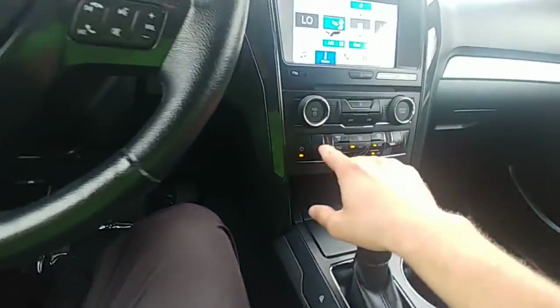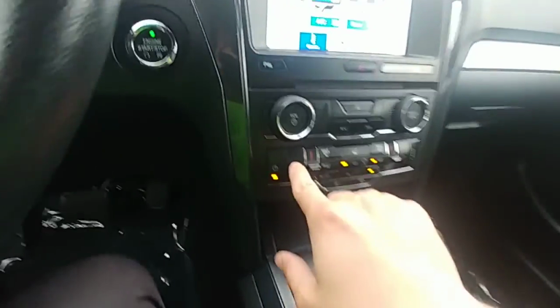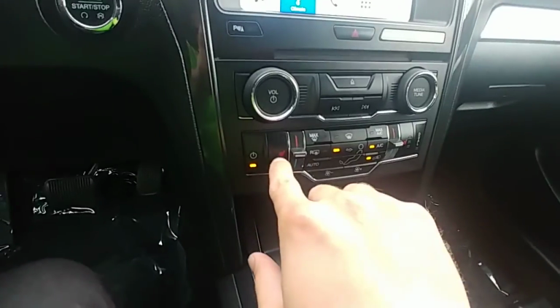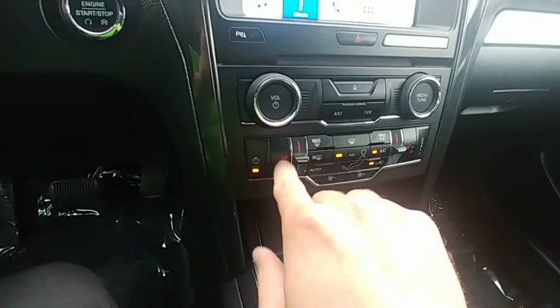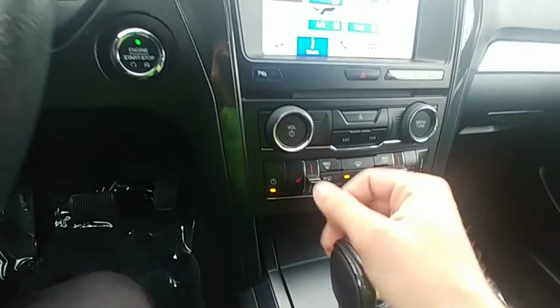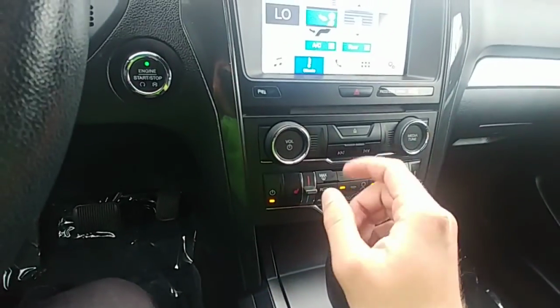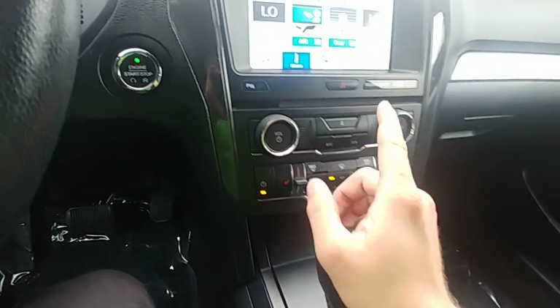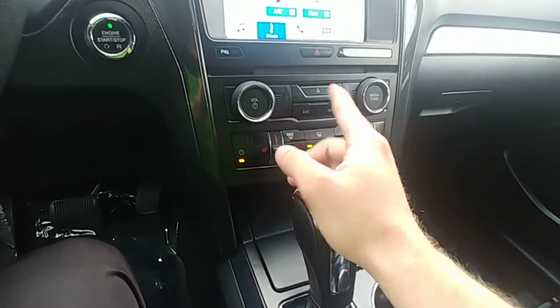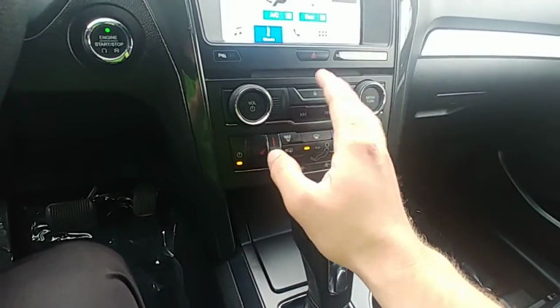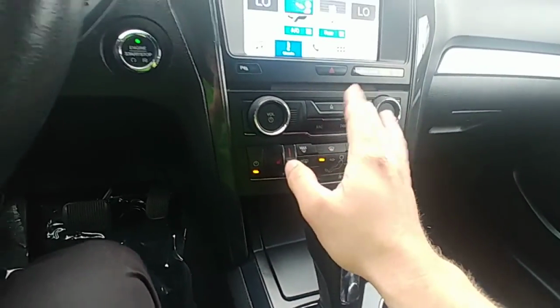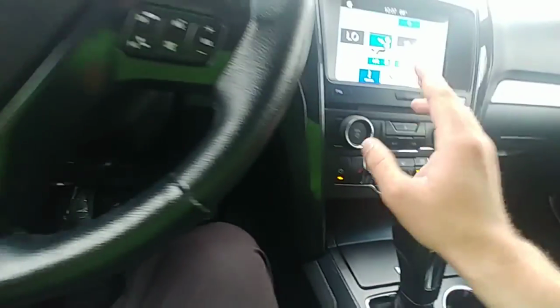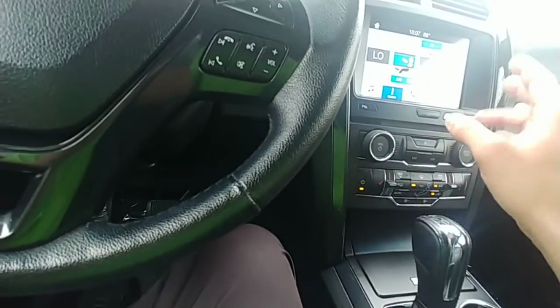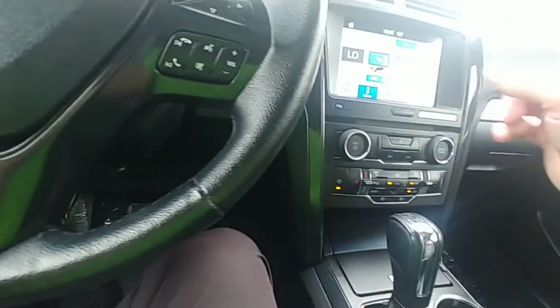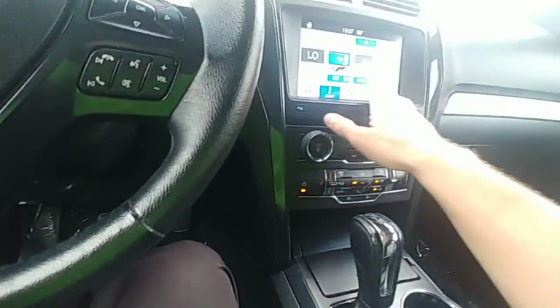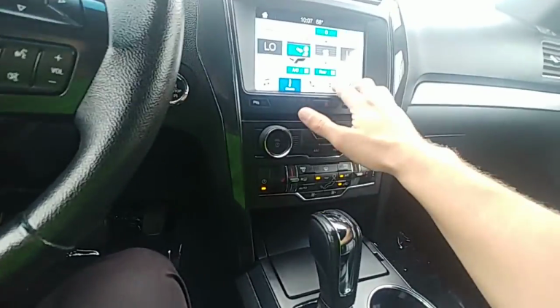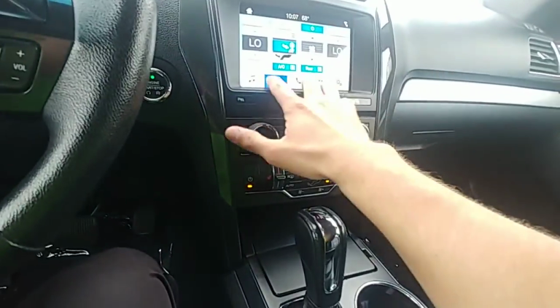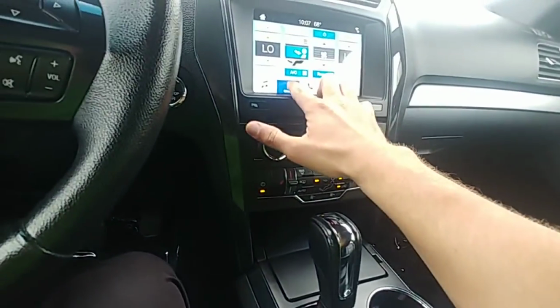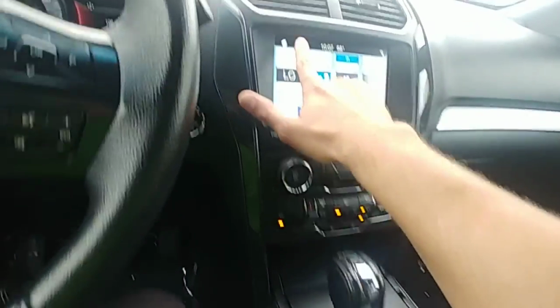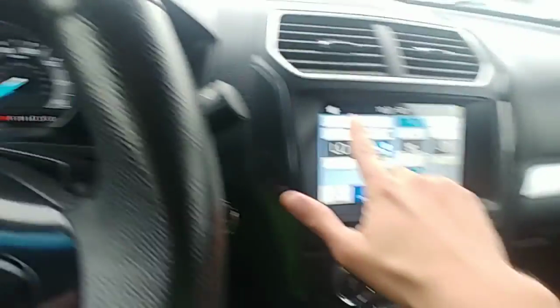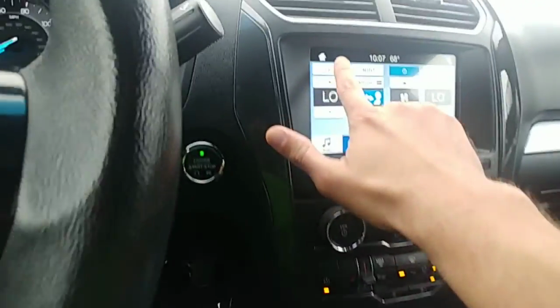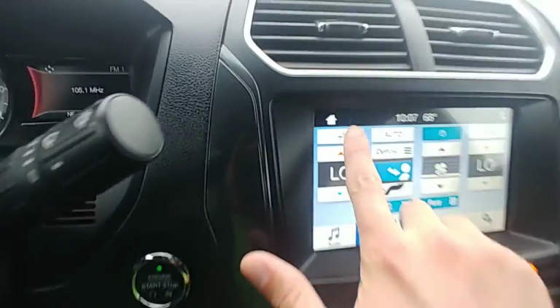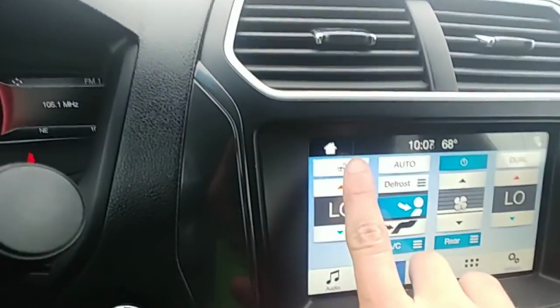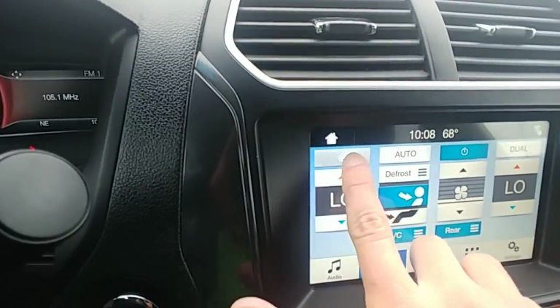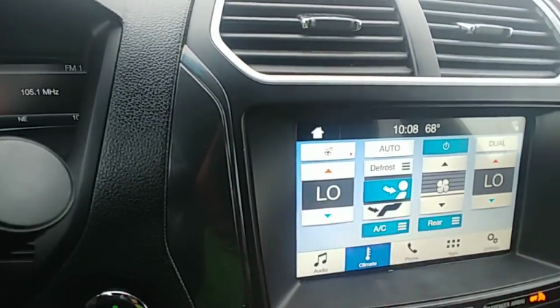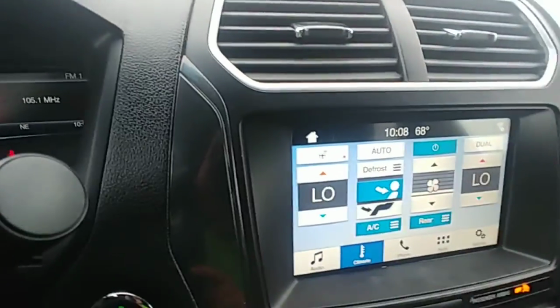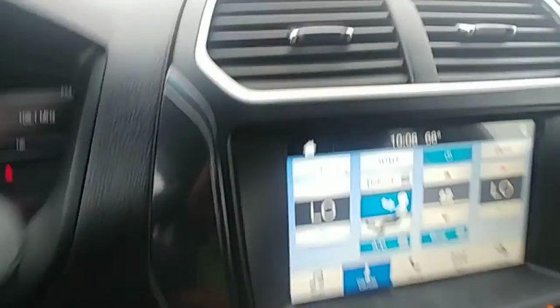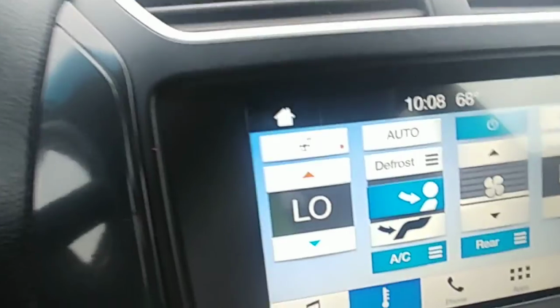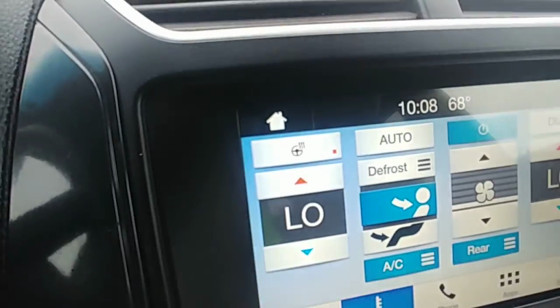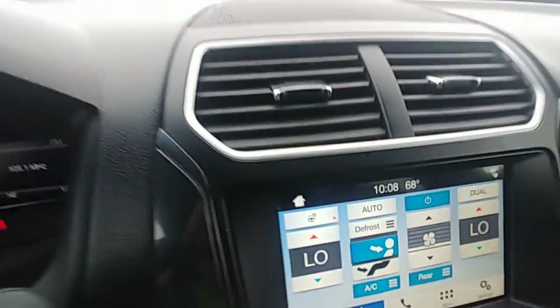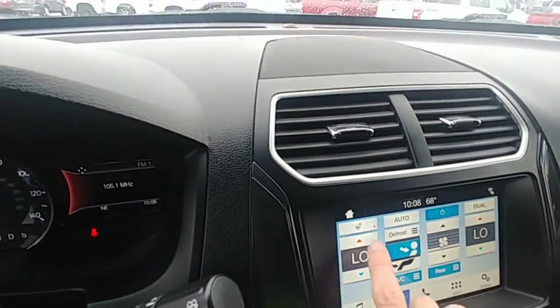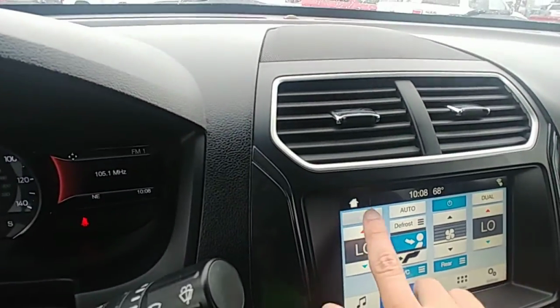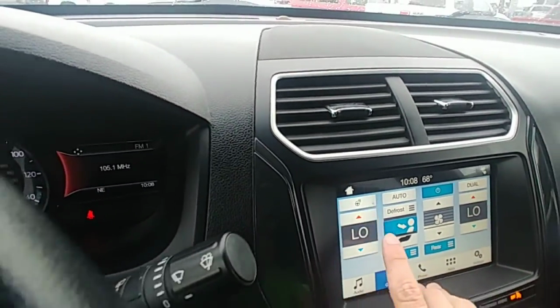You have your heated seats. And if you go to climate, this actually has a heated steering wheel, which is a big deal. That's cool.